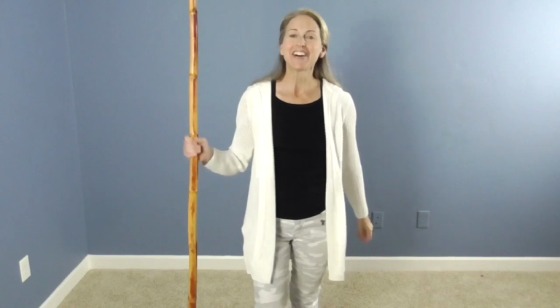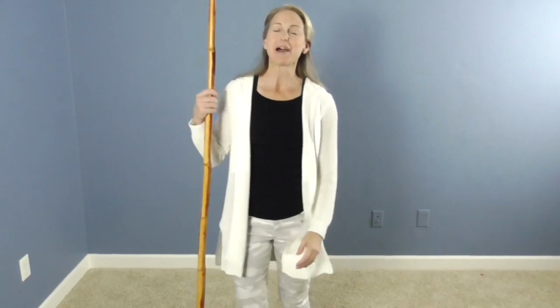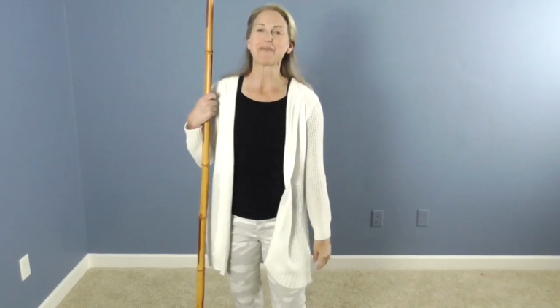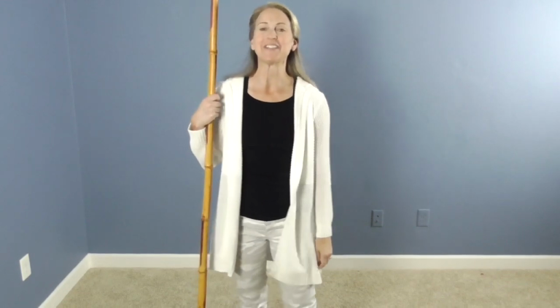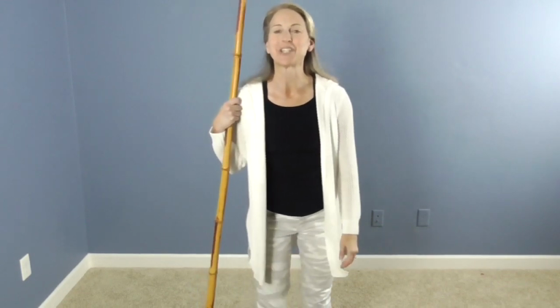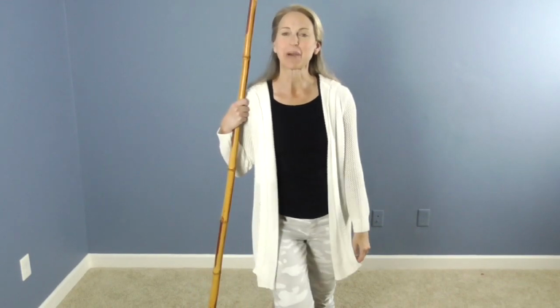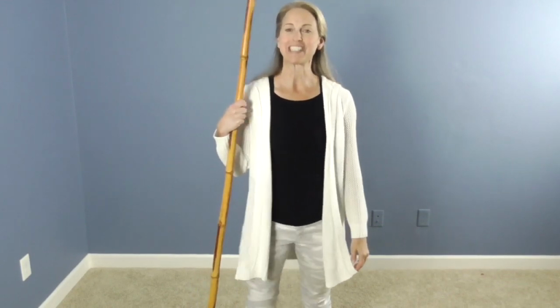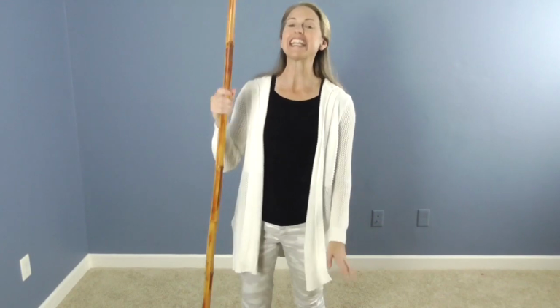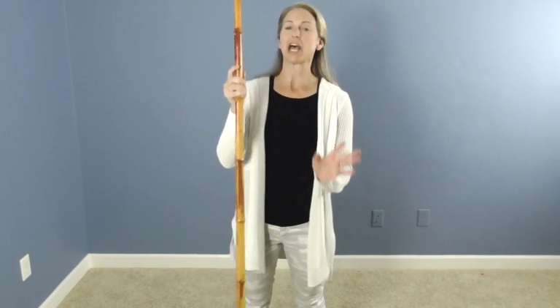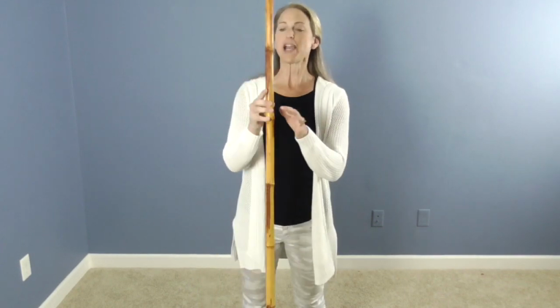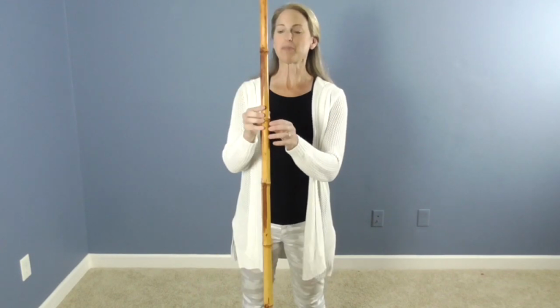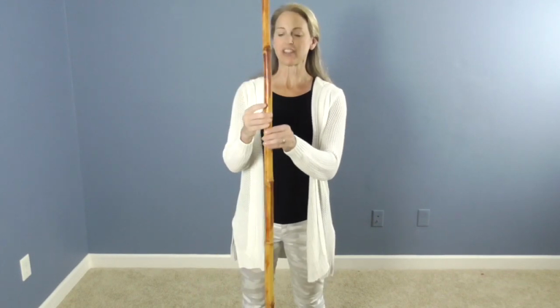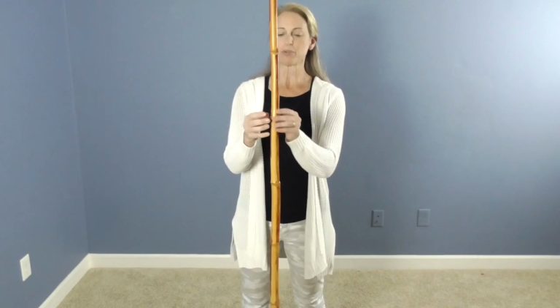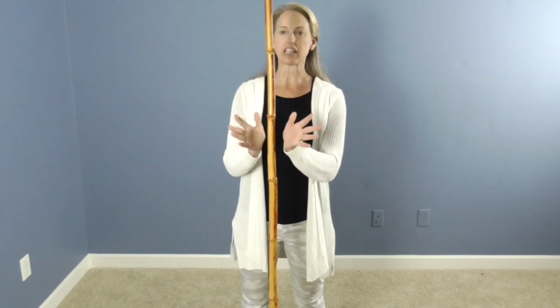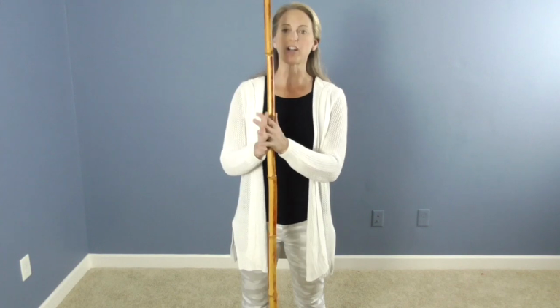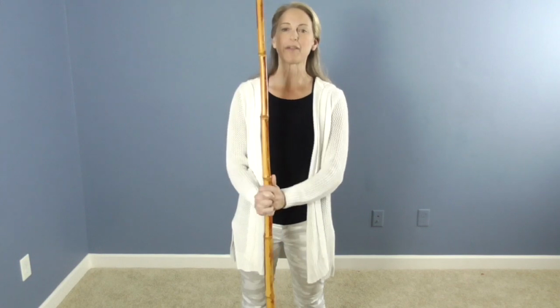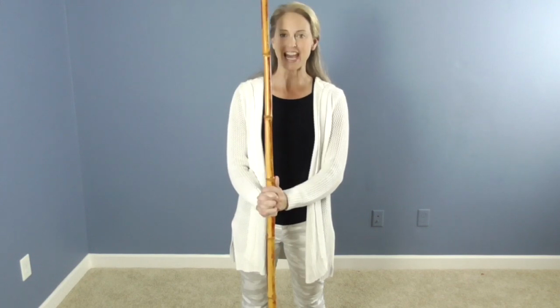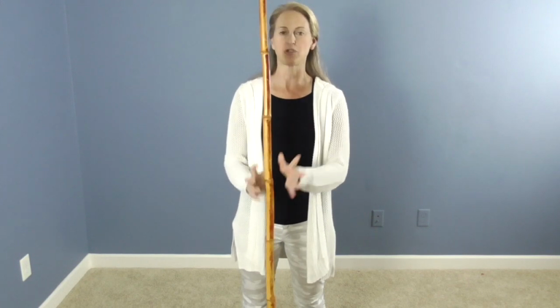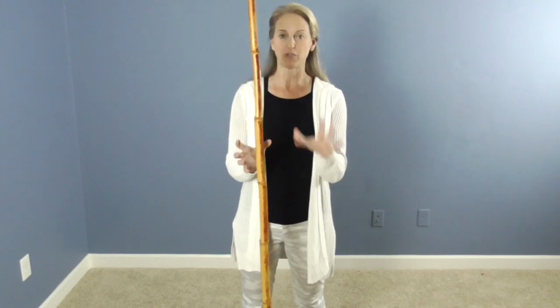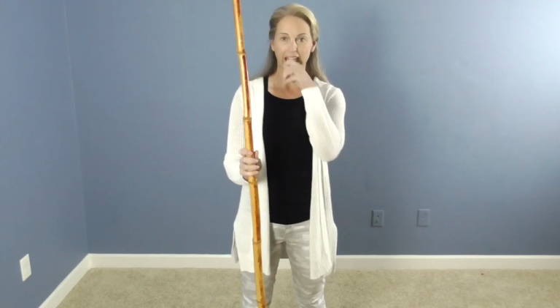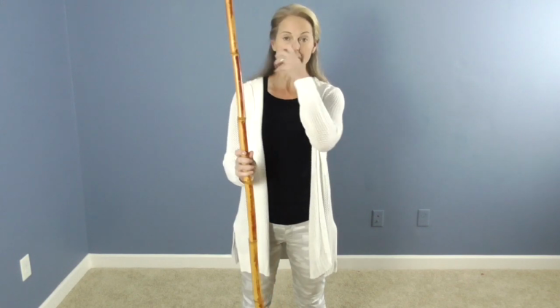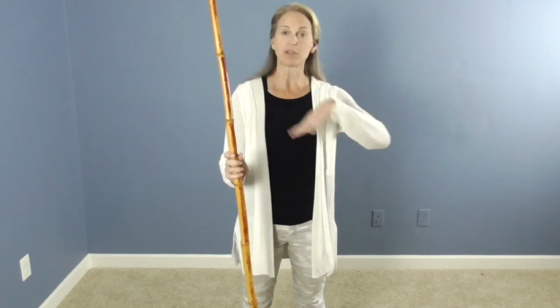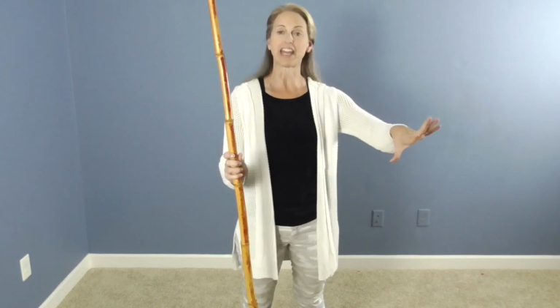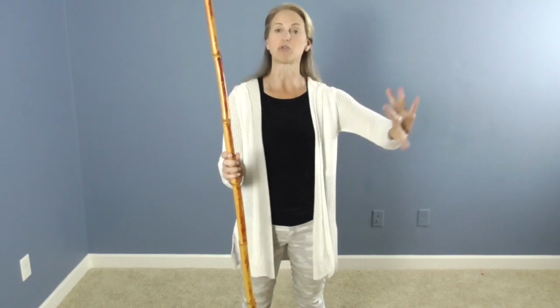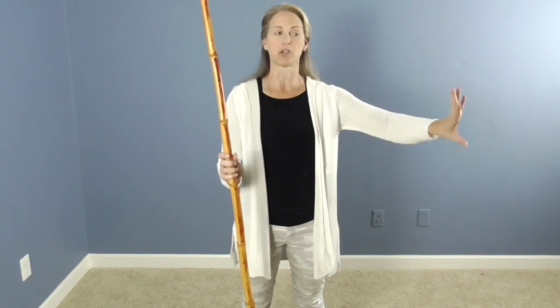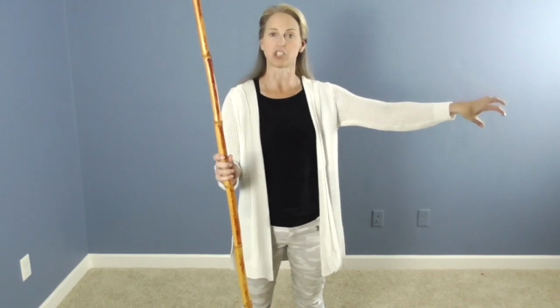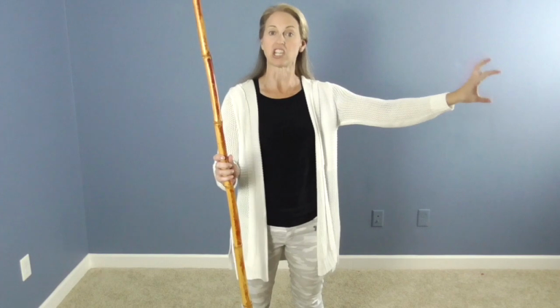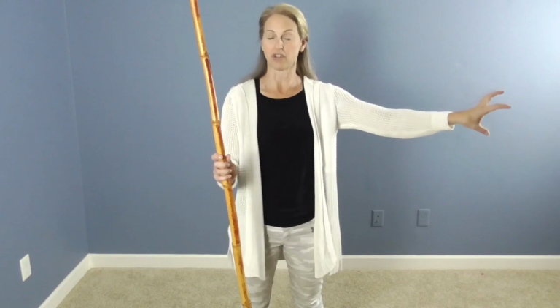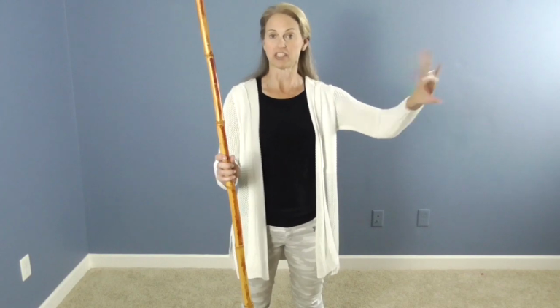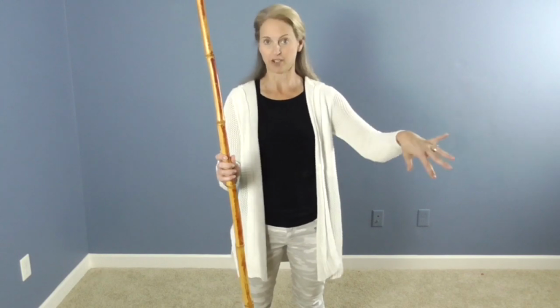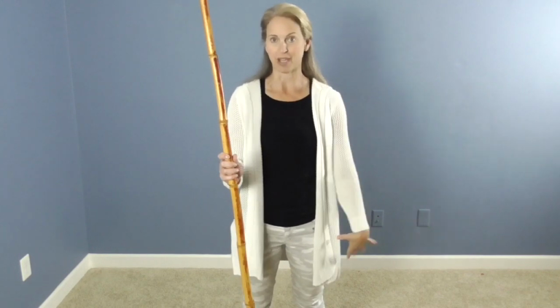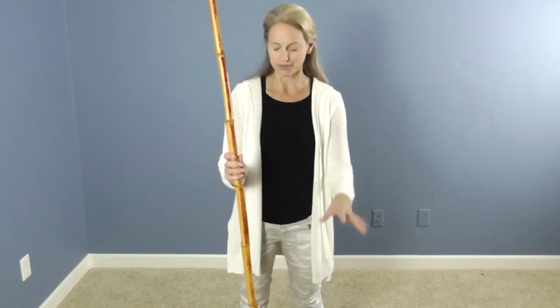Hello, Beyond Broadway Studios showstoppers teens. I am going to break down the bamboo stick part of Make-A-Man so you can review that and then you can put that into the whole number, which is the other video — the entire Make-A-Man with music.